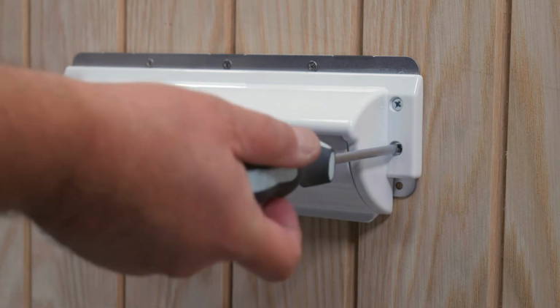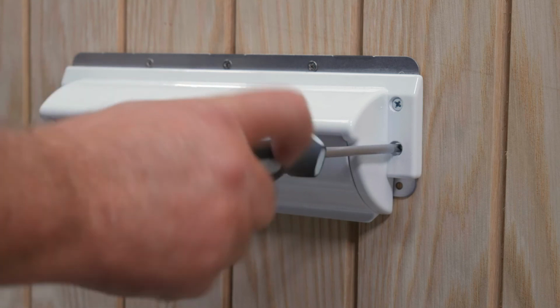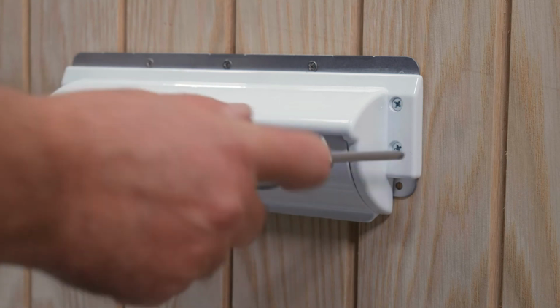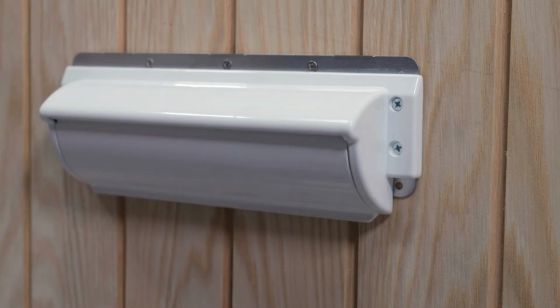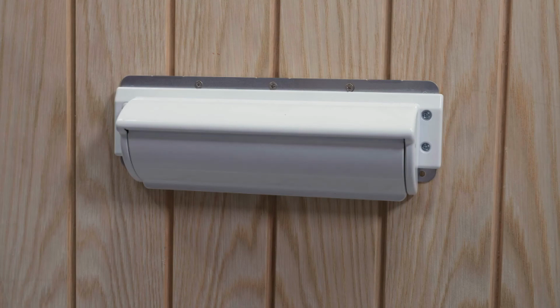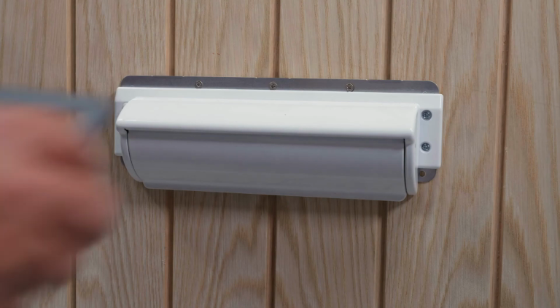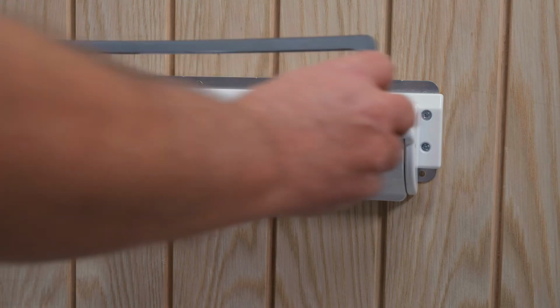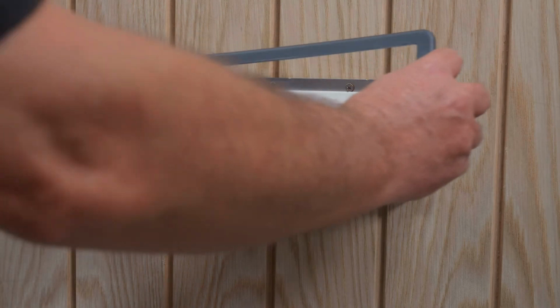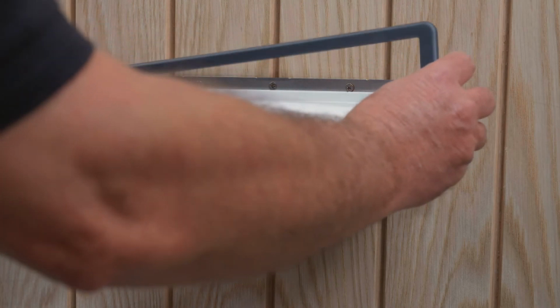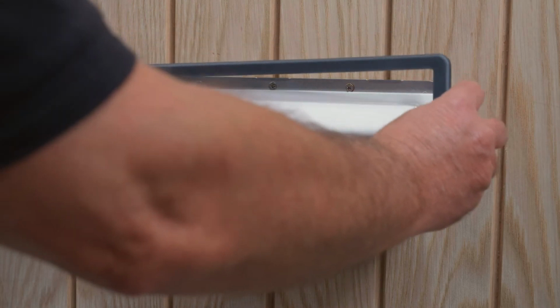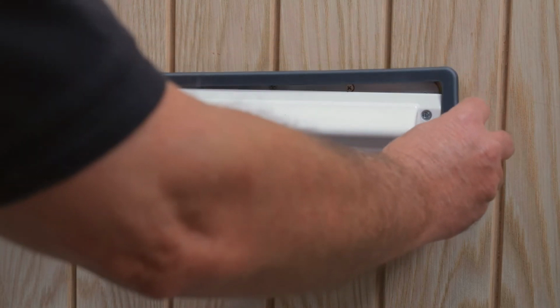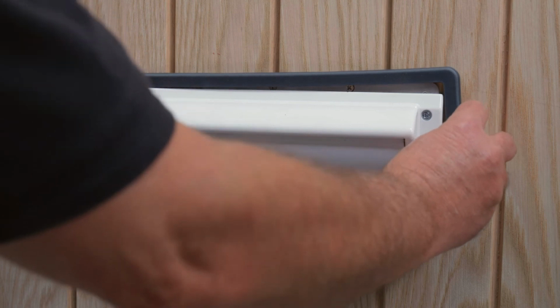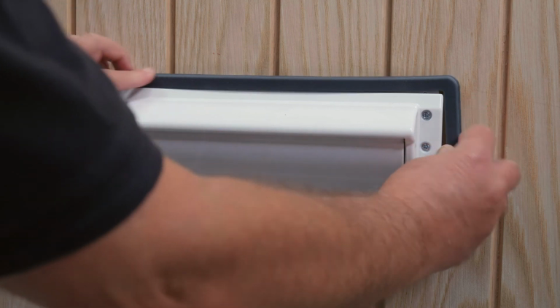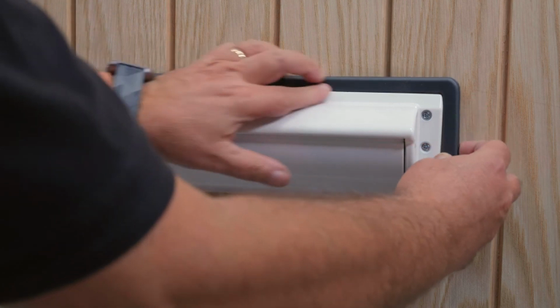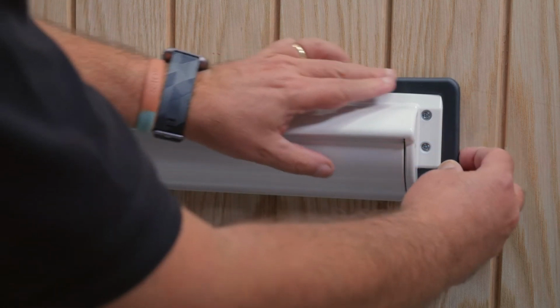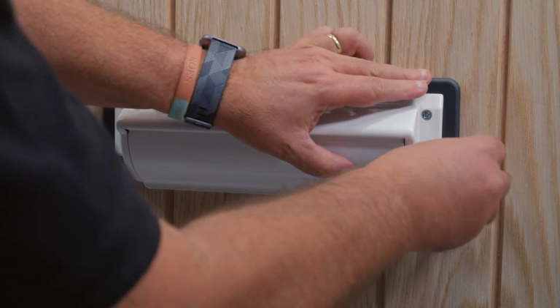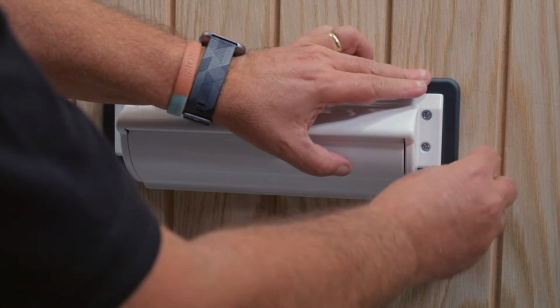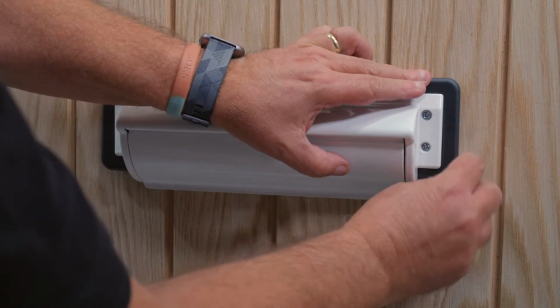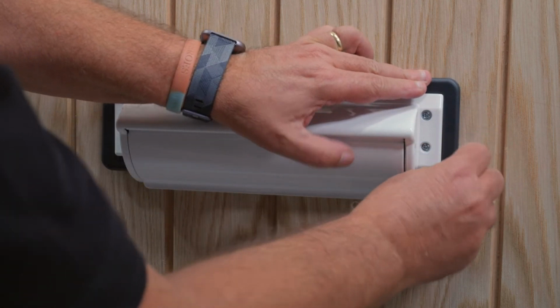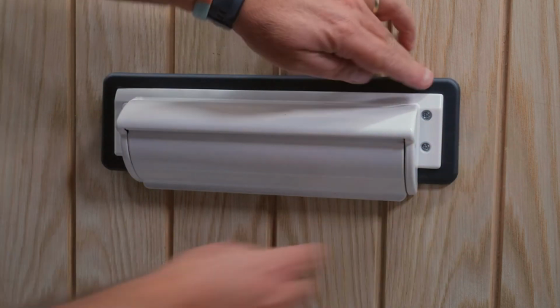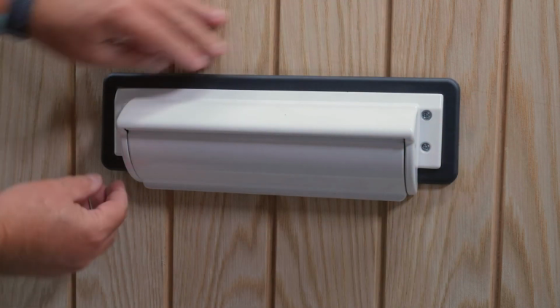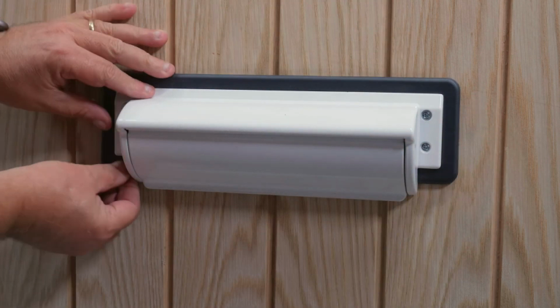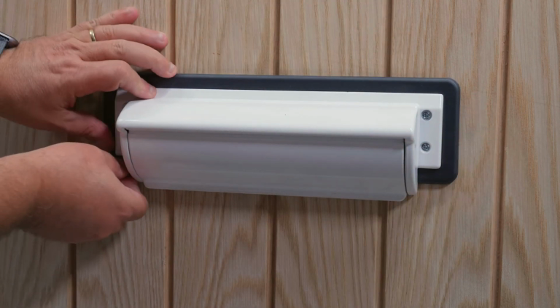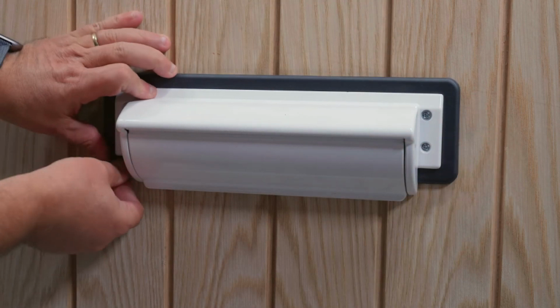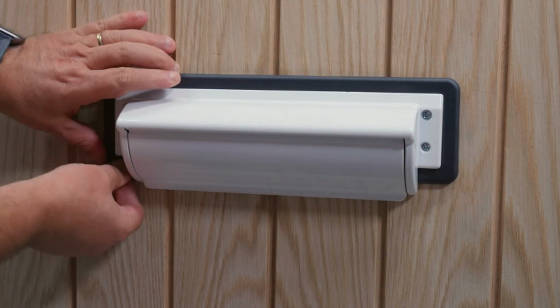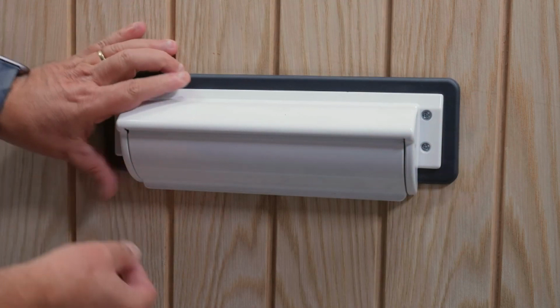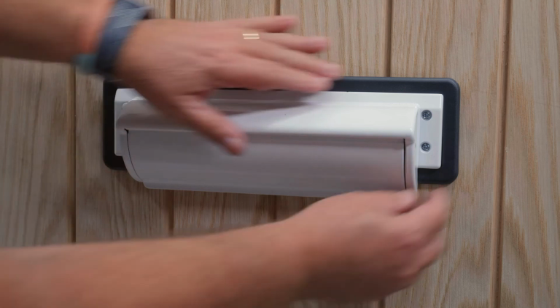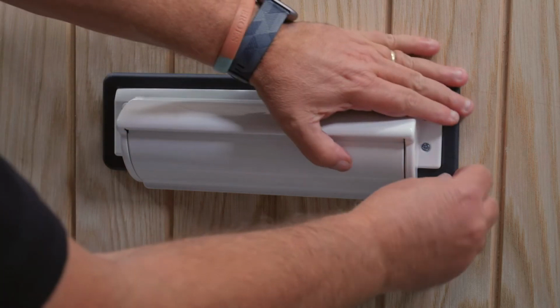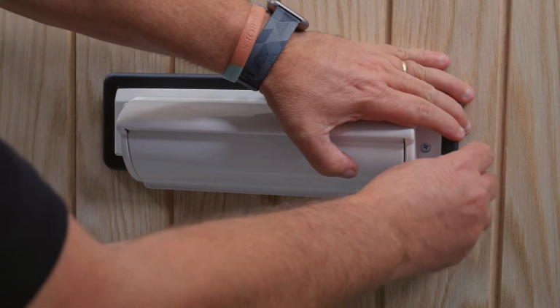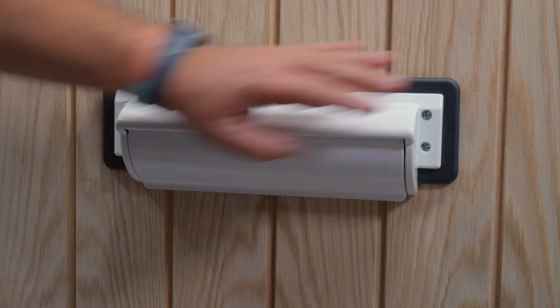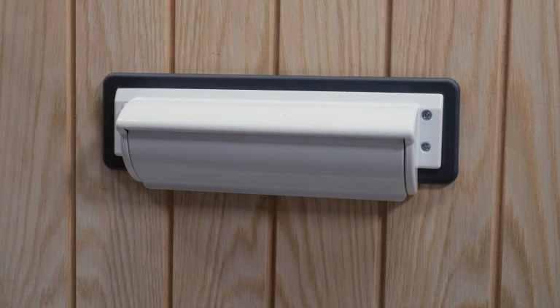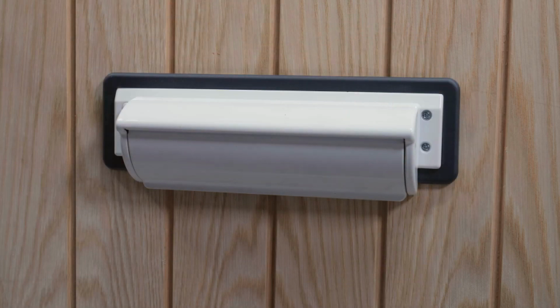On the internal side of the door, place the internal cover surround so that it is aligned with the 3 reliefs at the top of the internal plate and click into position.